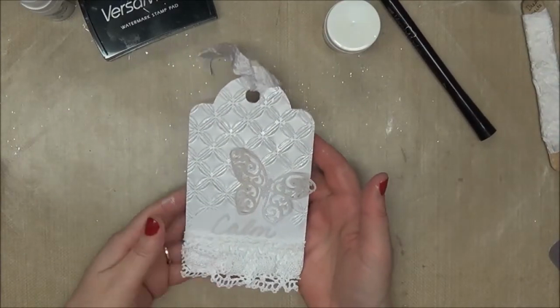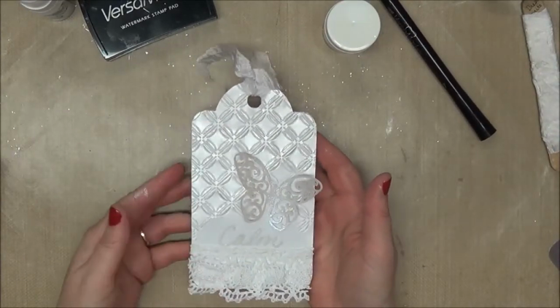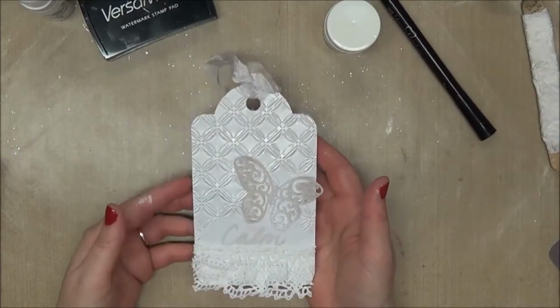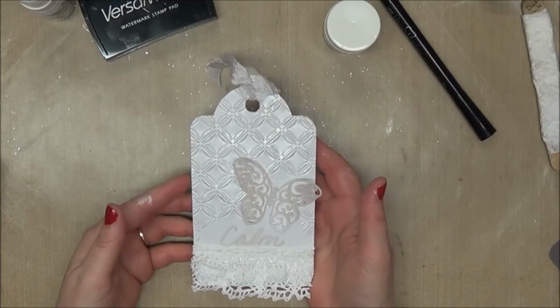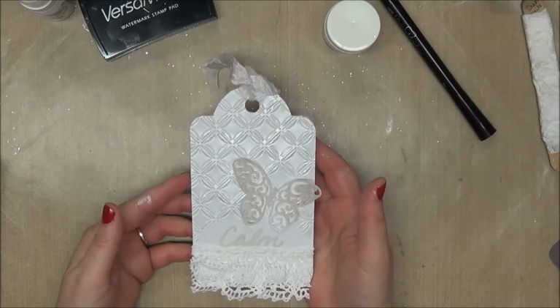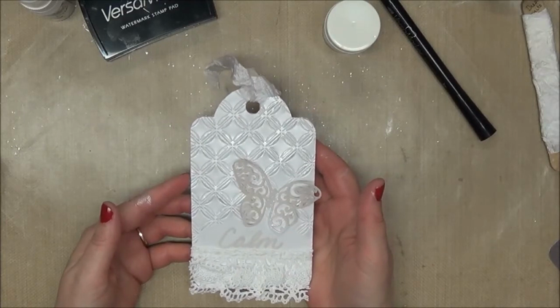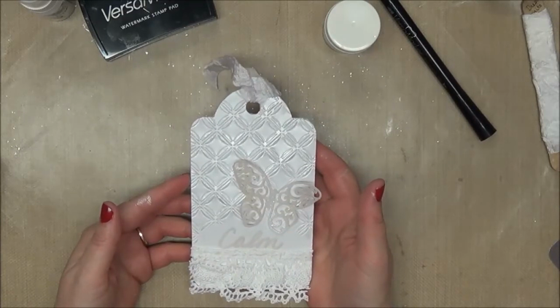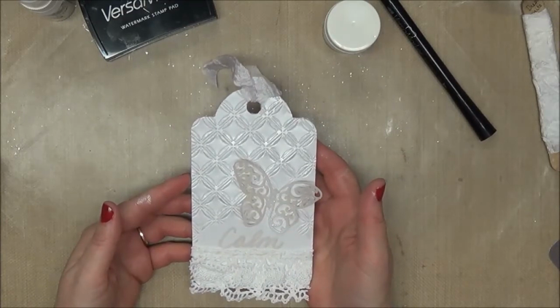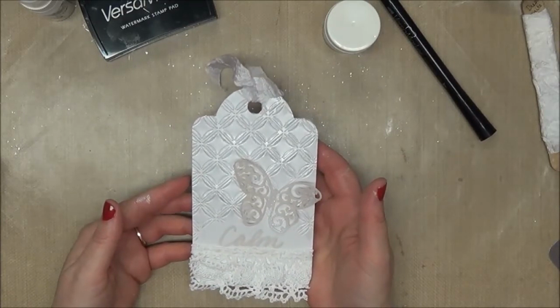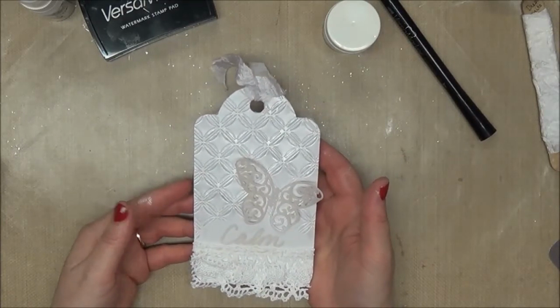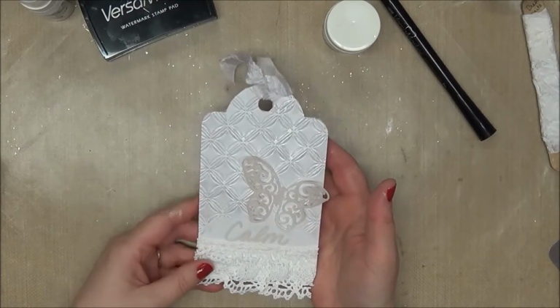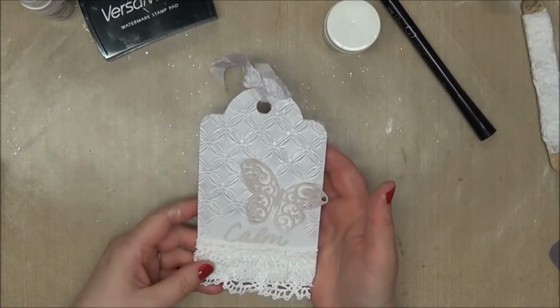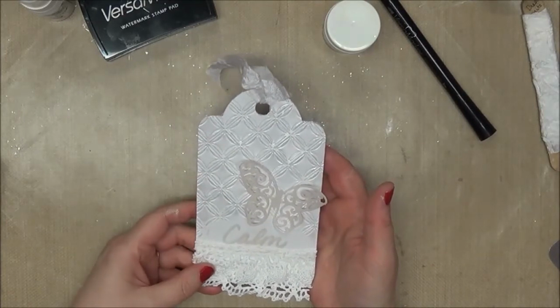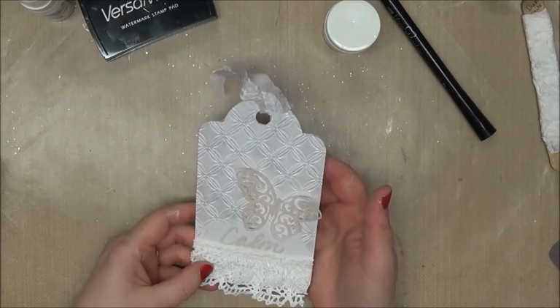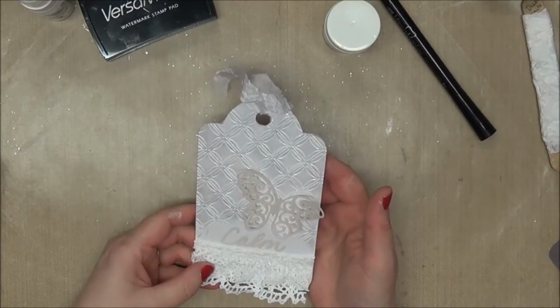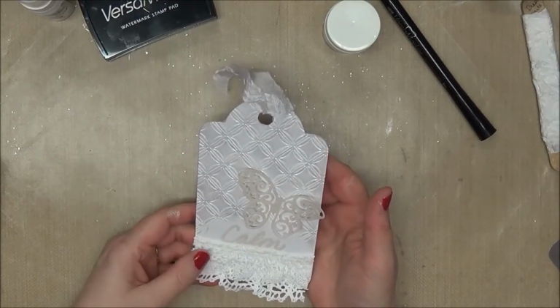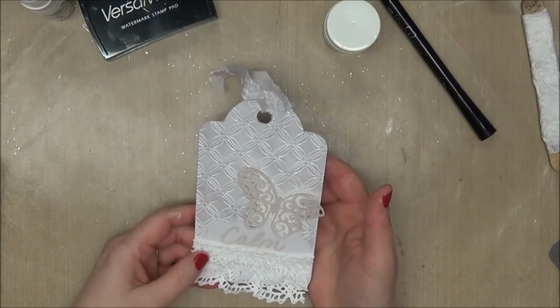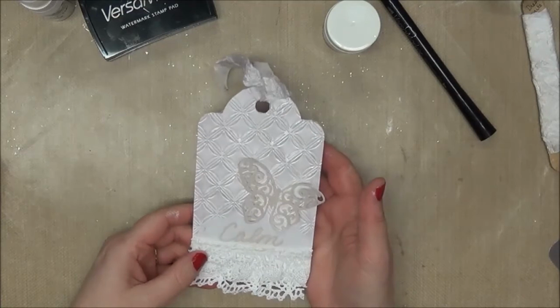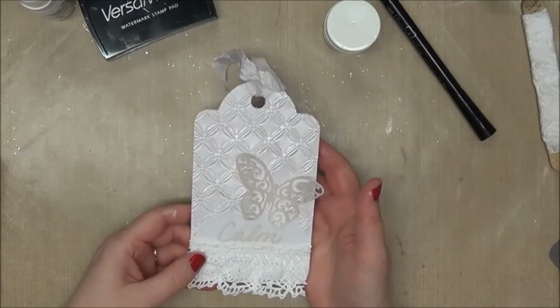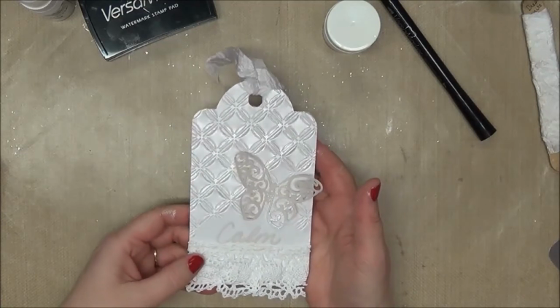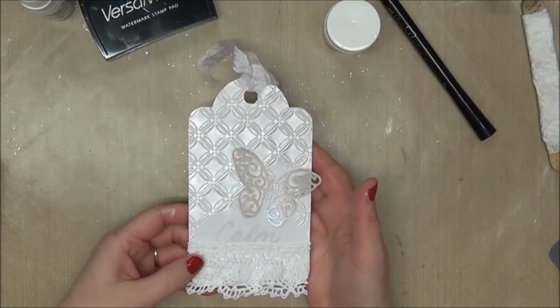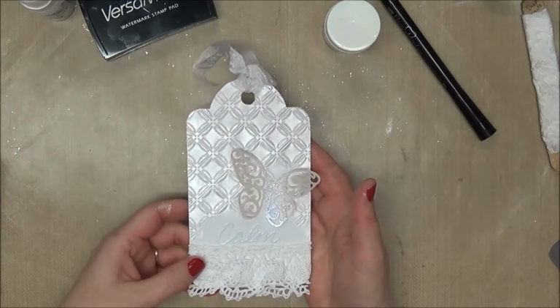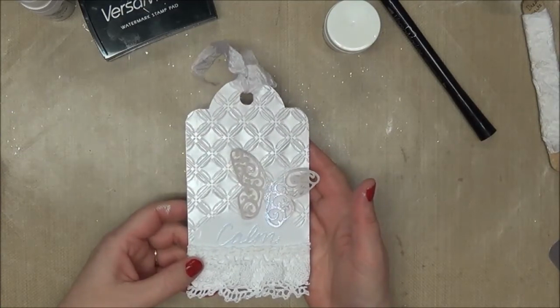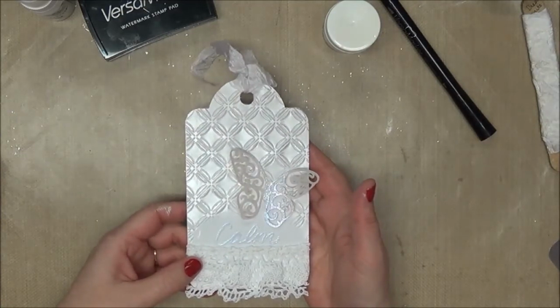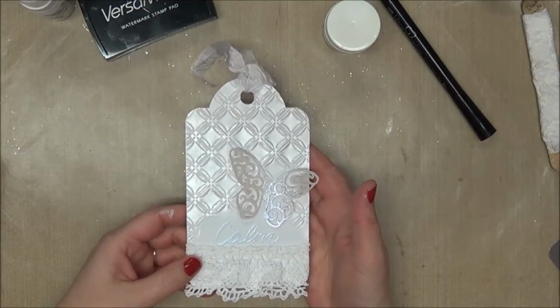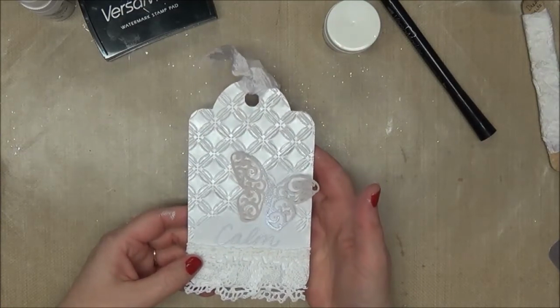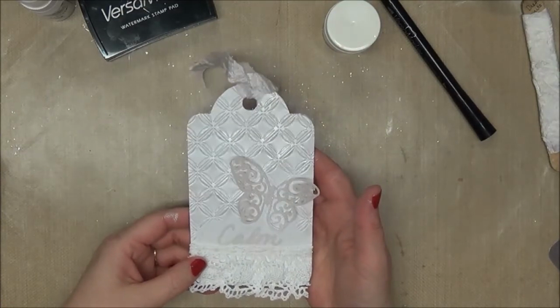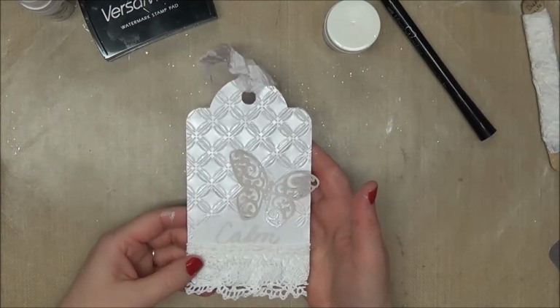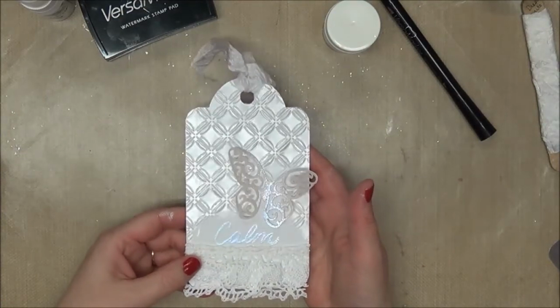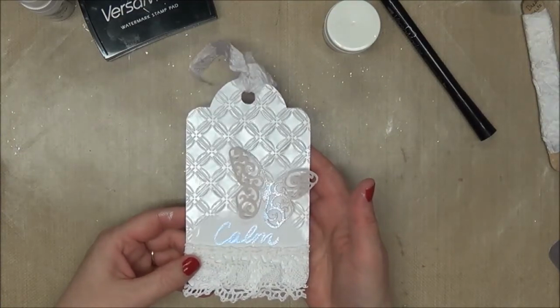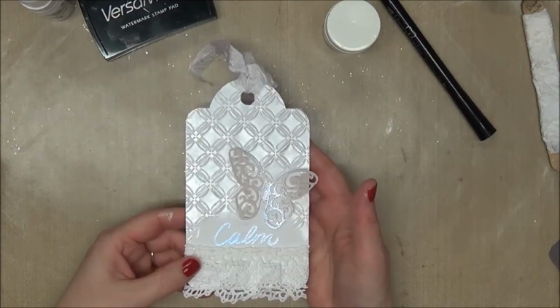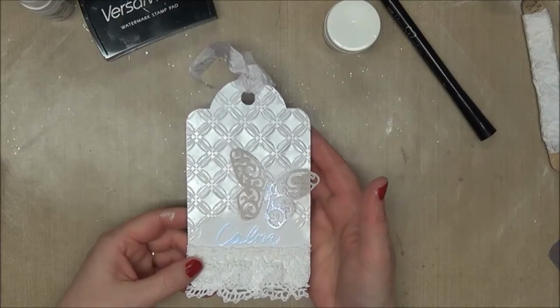The dry embossing is the geometric rings. When I was all done with the tag, I thought it needed just a little bit more sparkle, so I went back over the whole thing with the paint dauber.